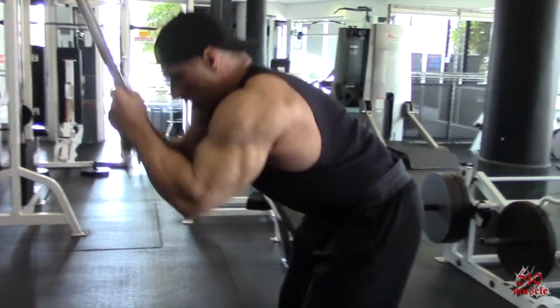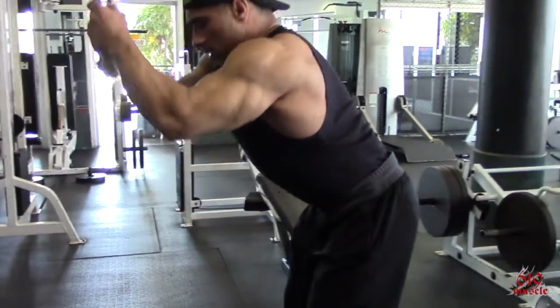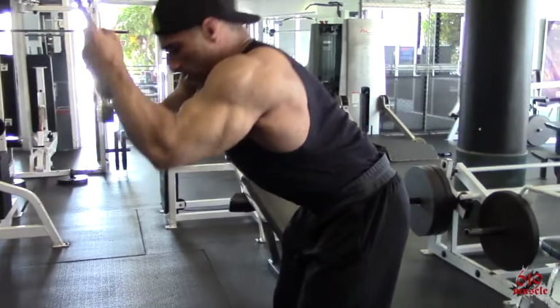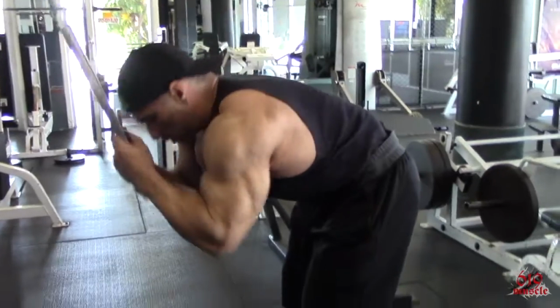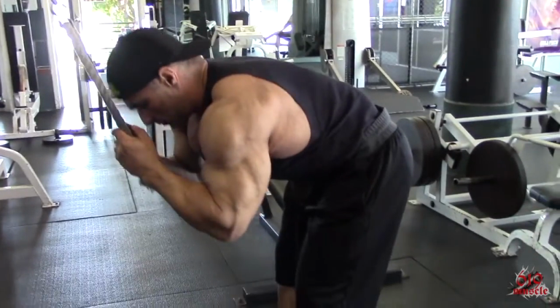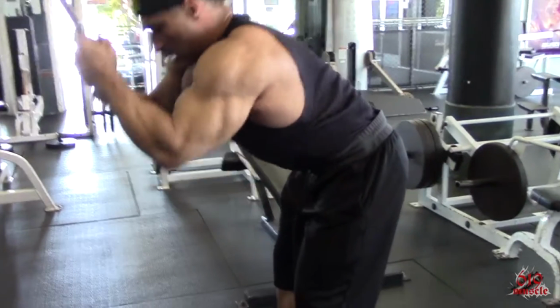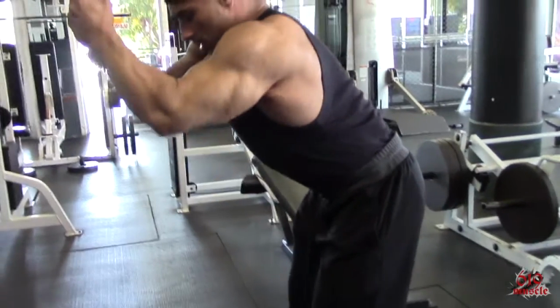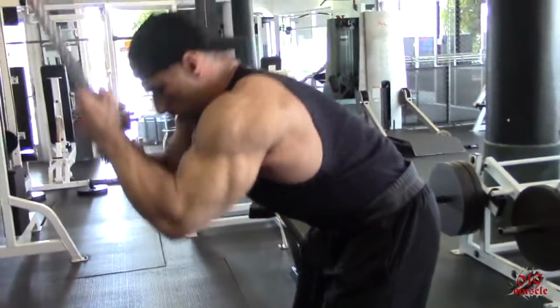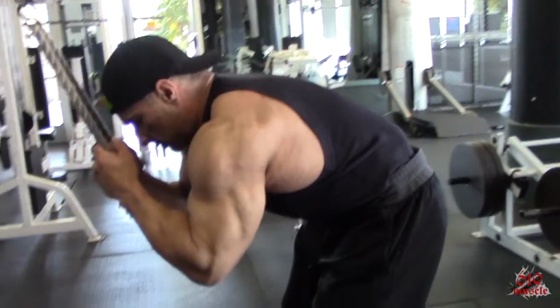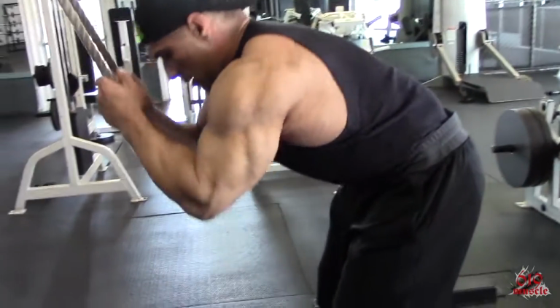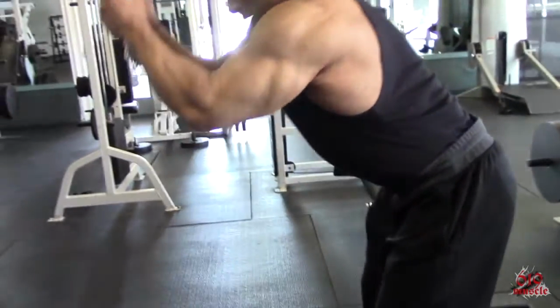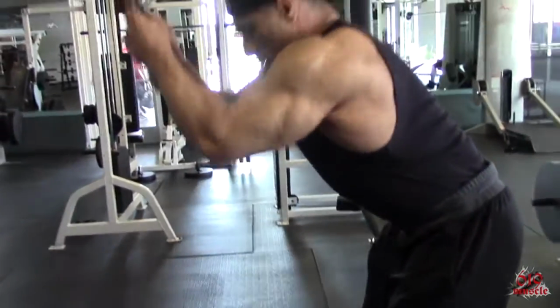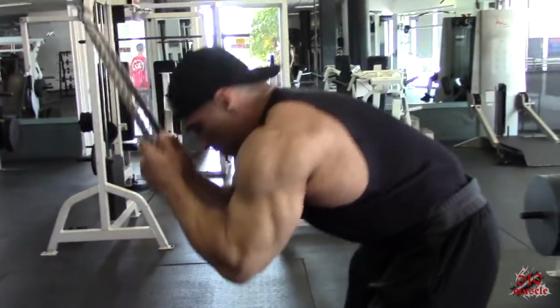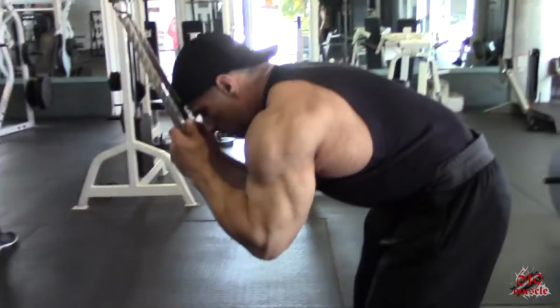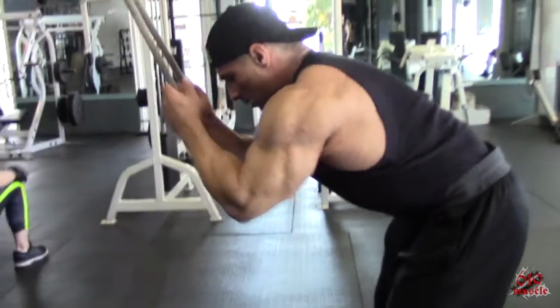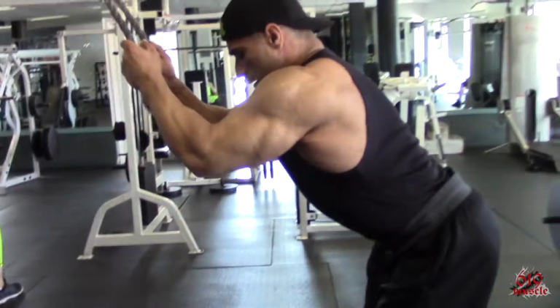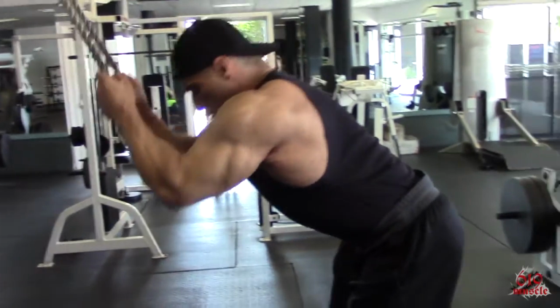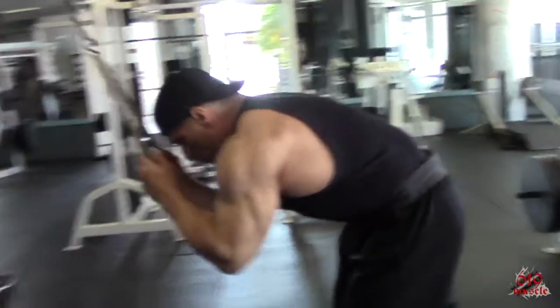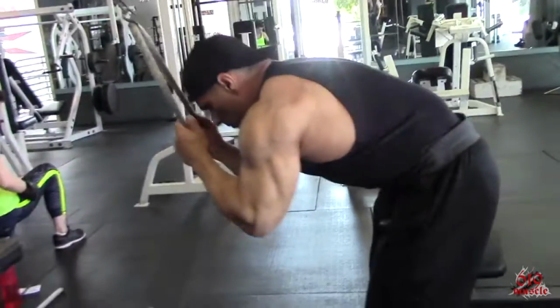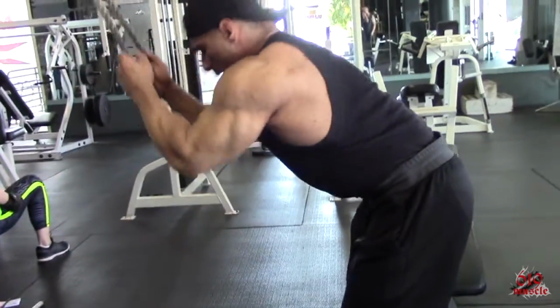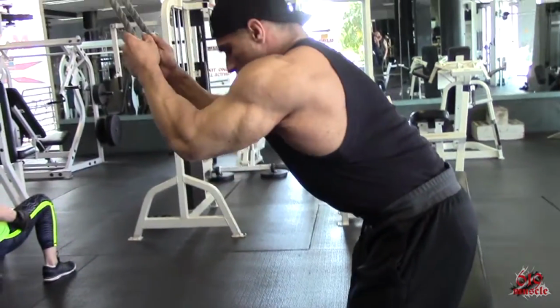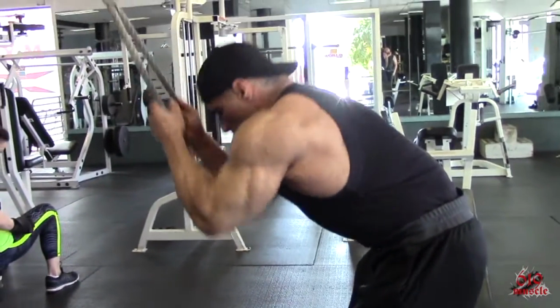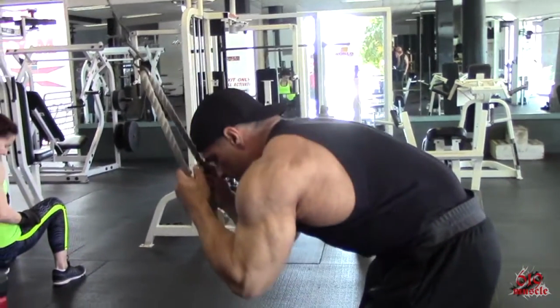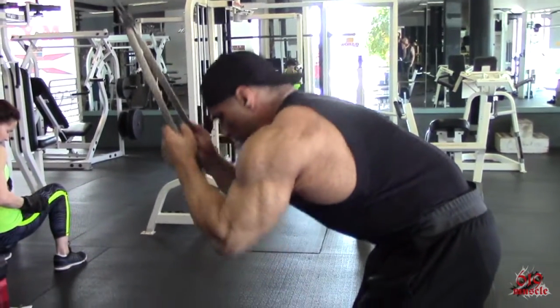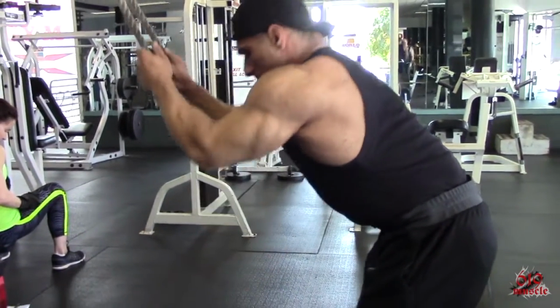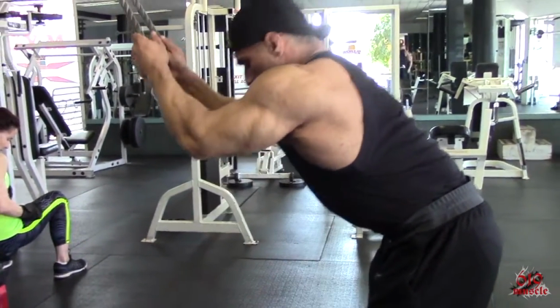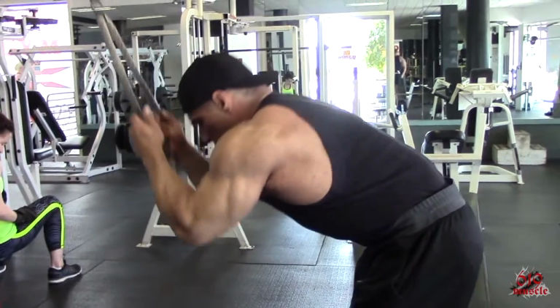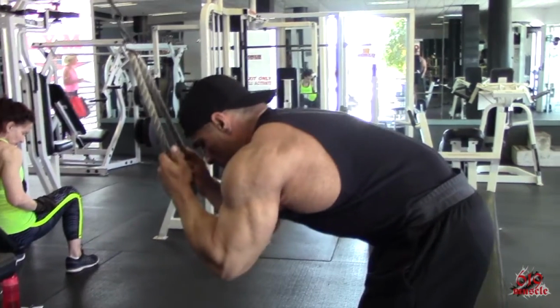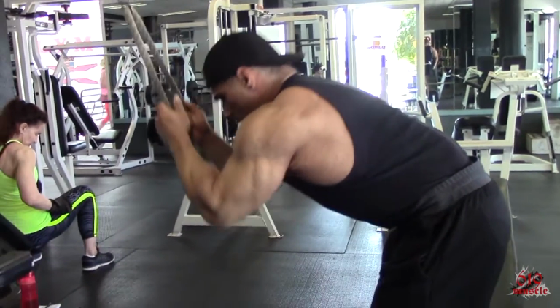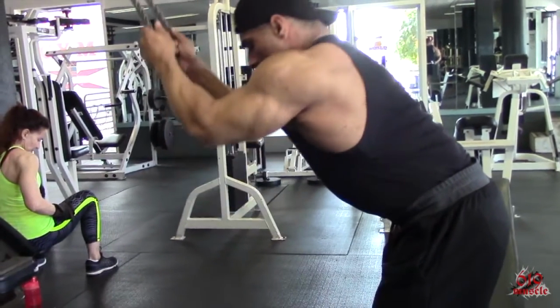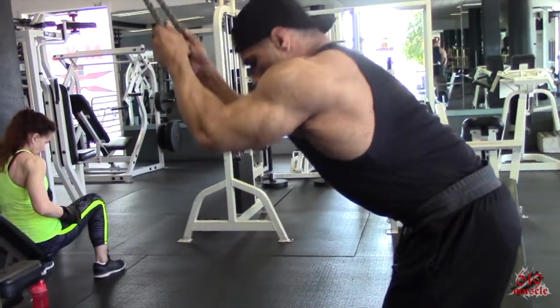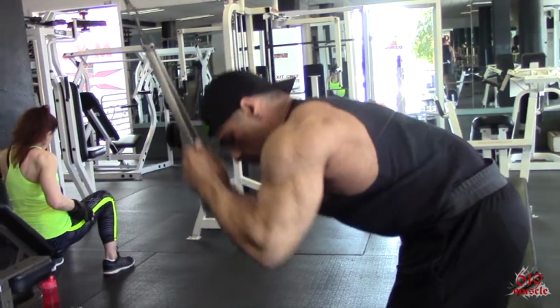It's a very short range of motion, but make sure you're focusing on rounding the spine and crunching over, bringing the upper ribs and sternum towards the pelvis and the front of the pubic bone, because that's actually where the rectus abdominis ties in.